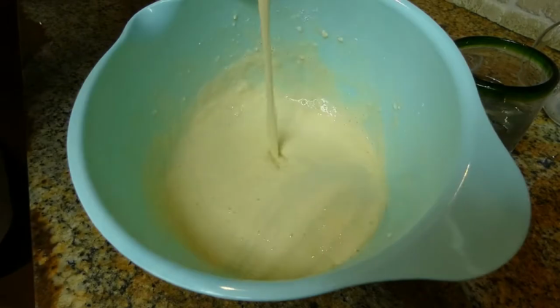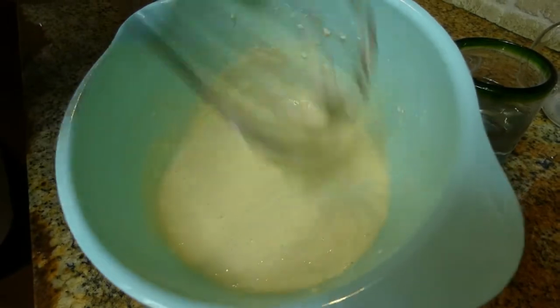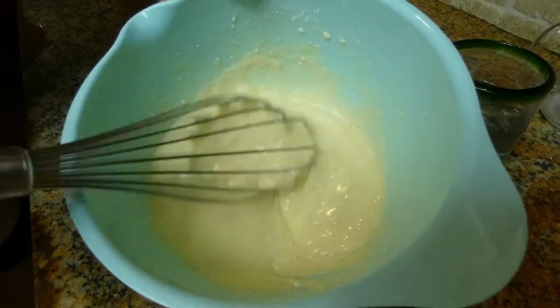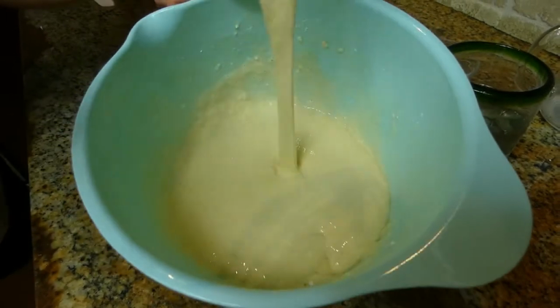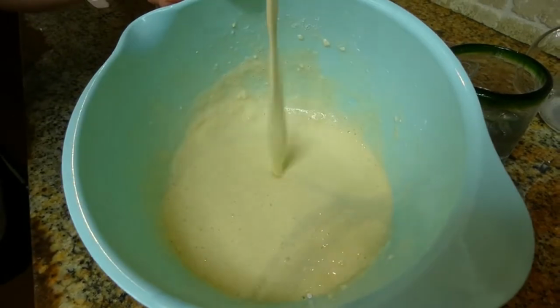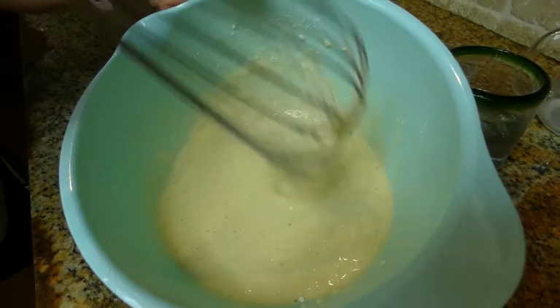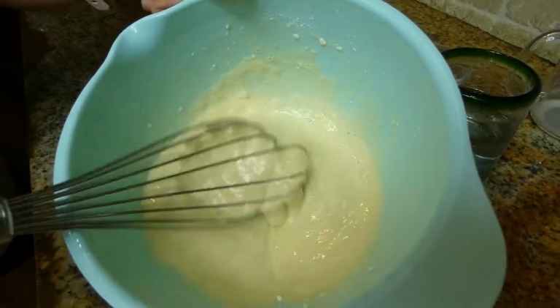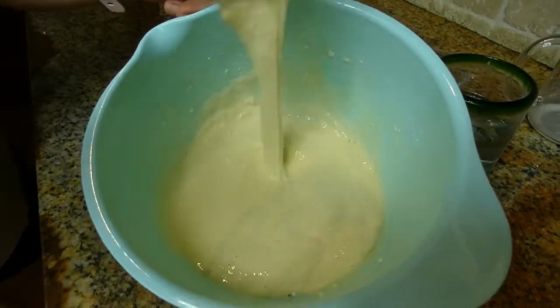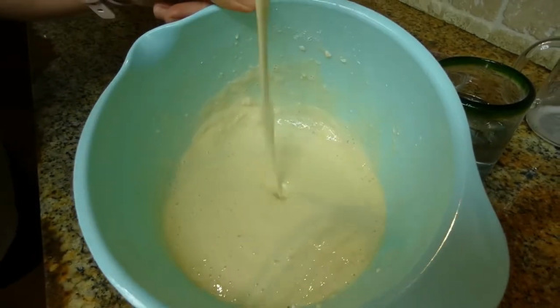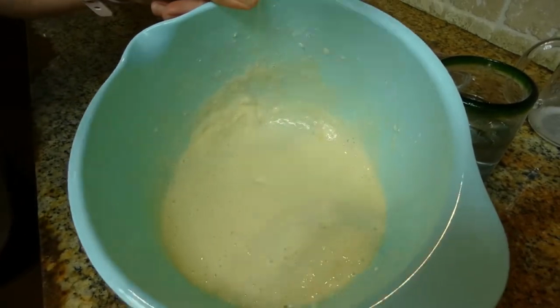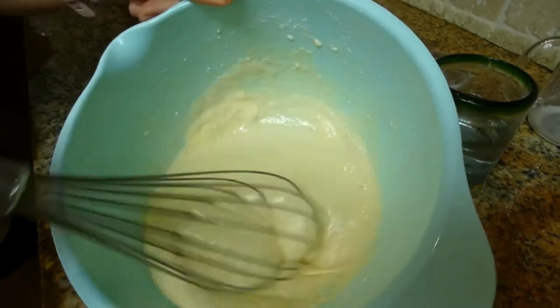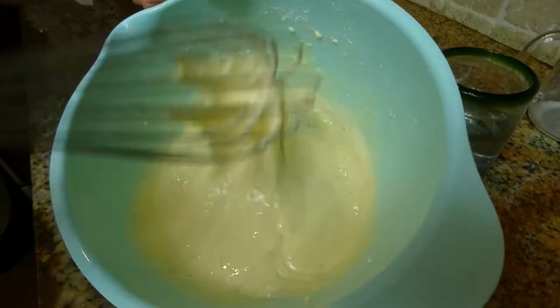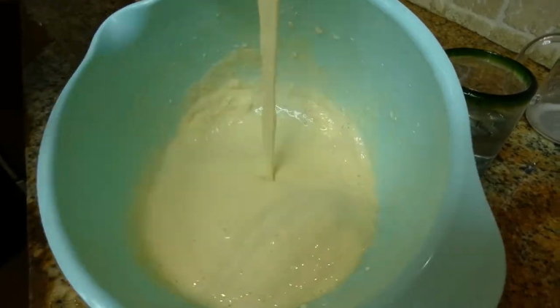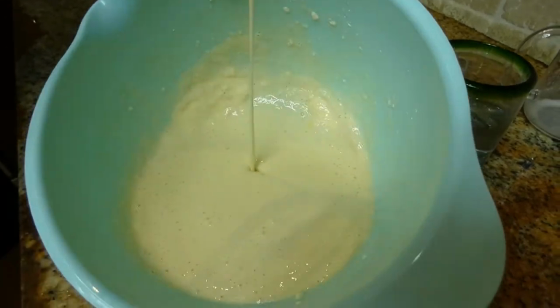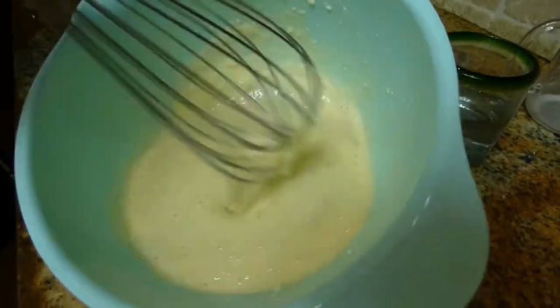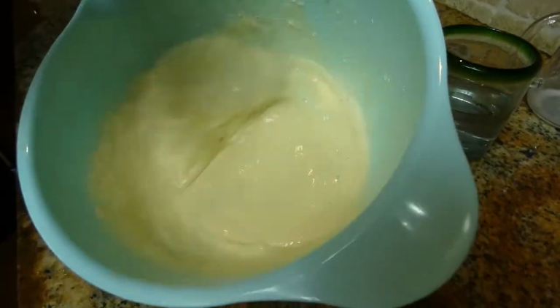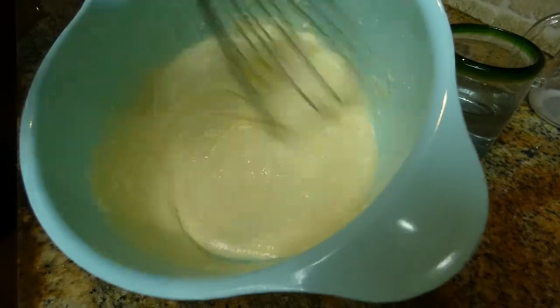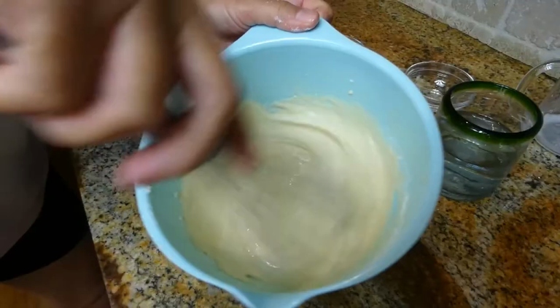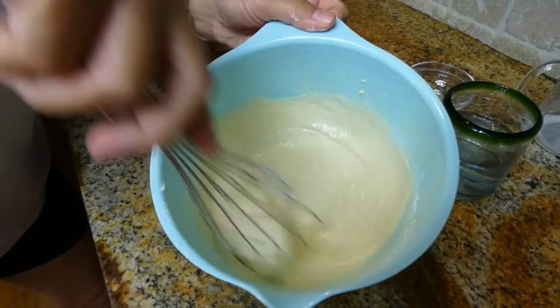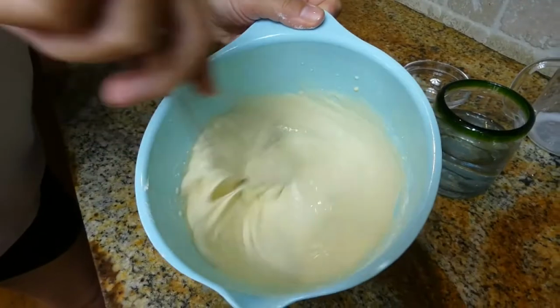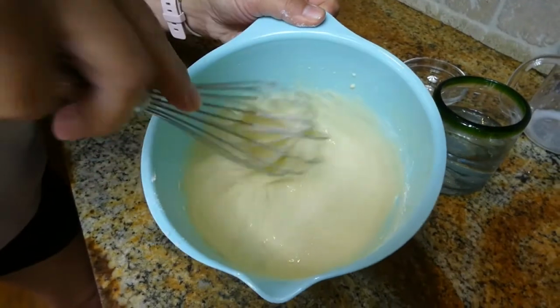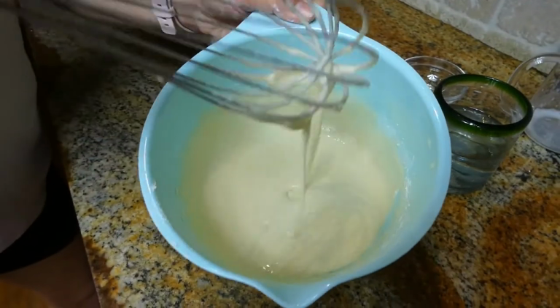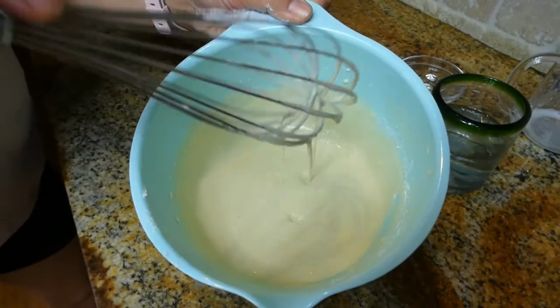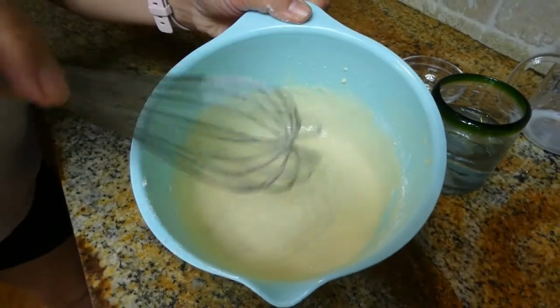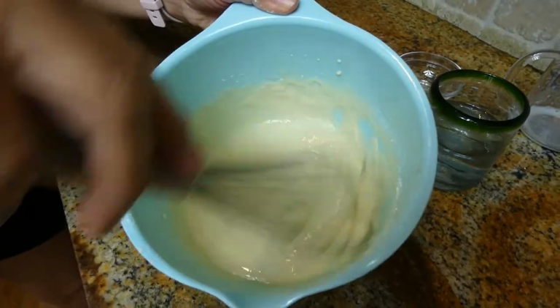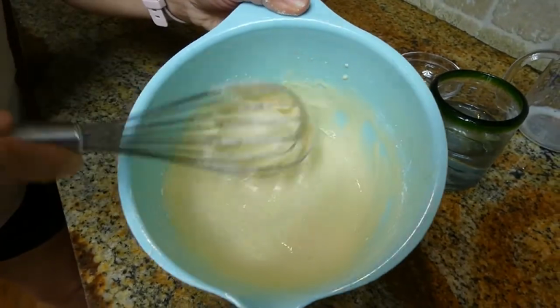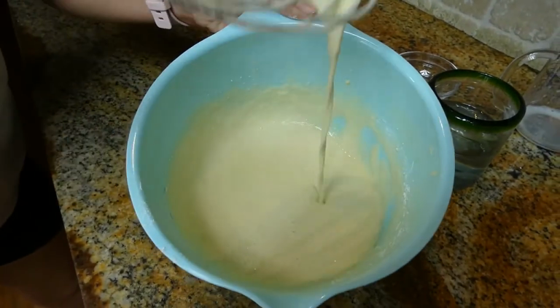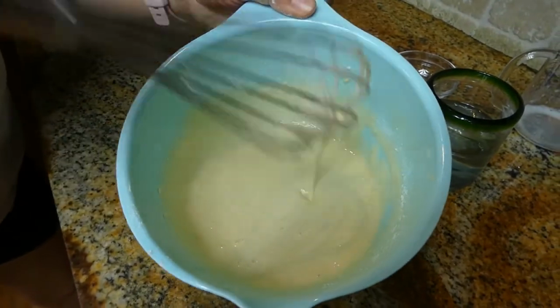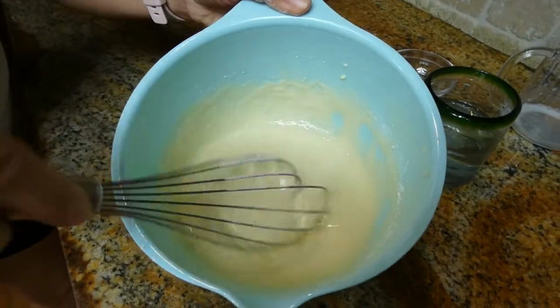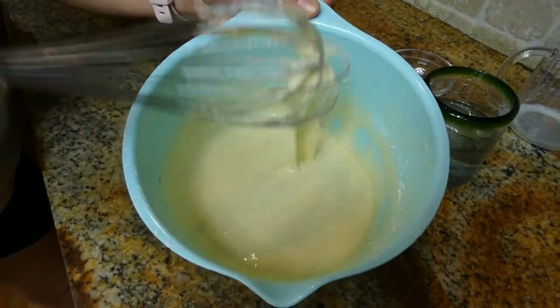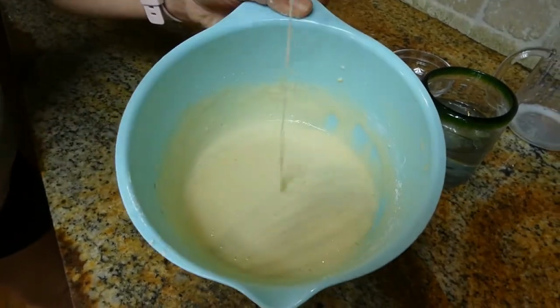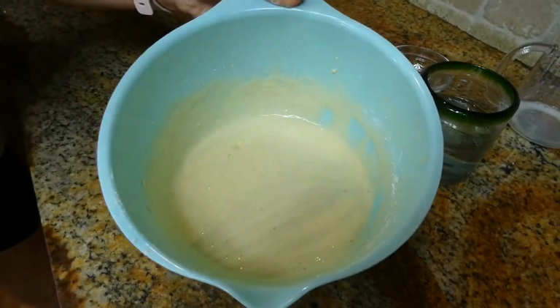This is what we want to get — kind of runny, but not too thin. This is the consistency we want to have.